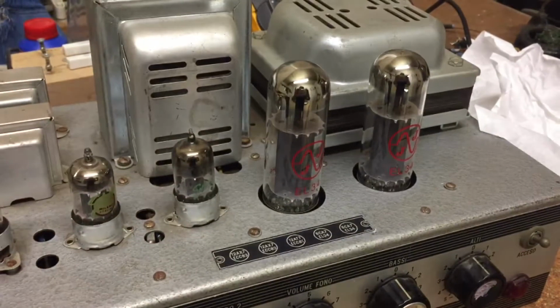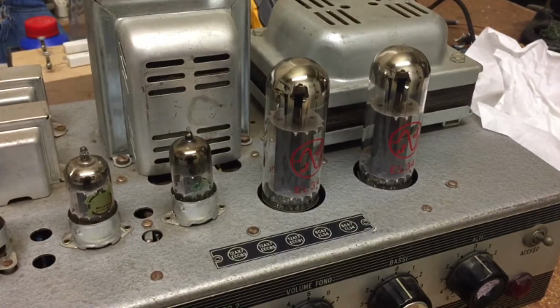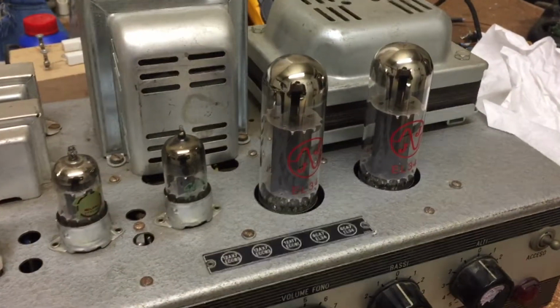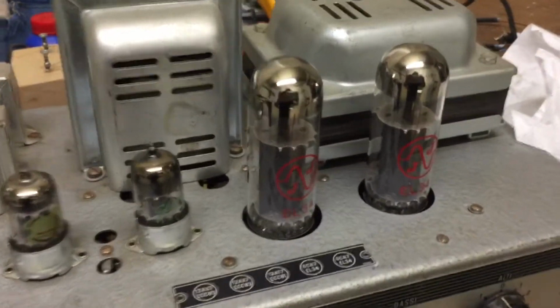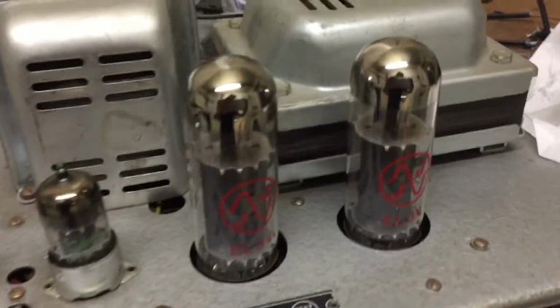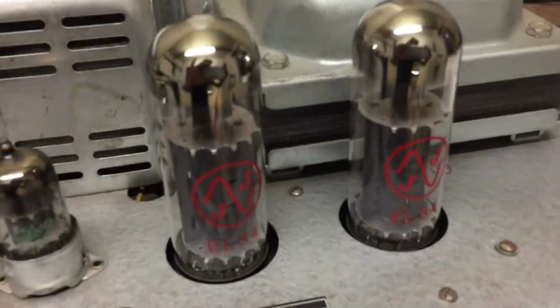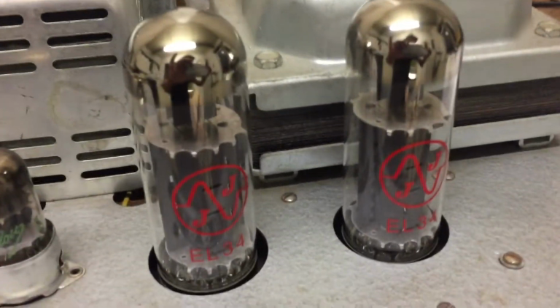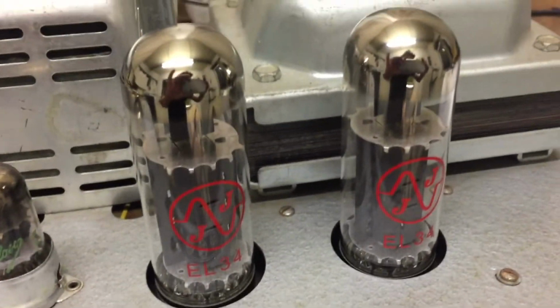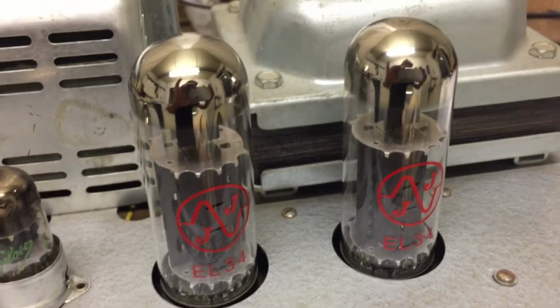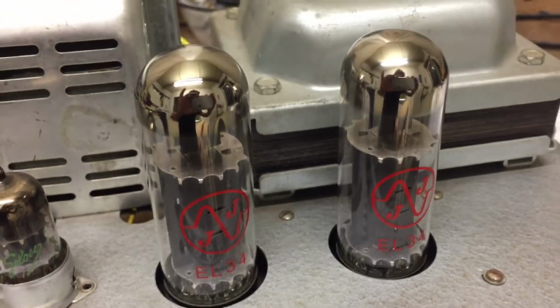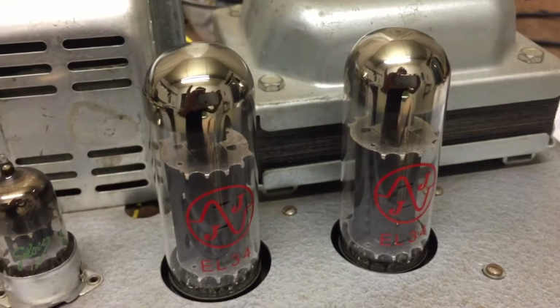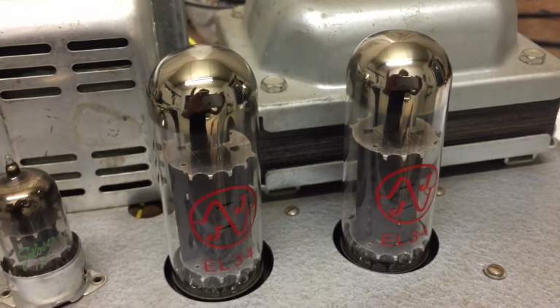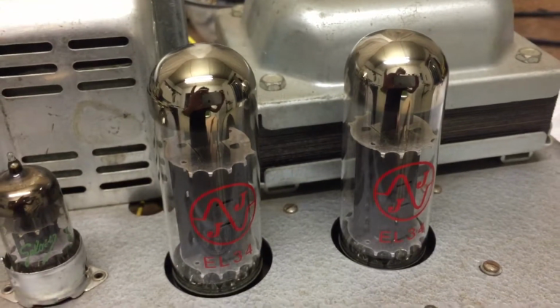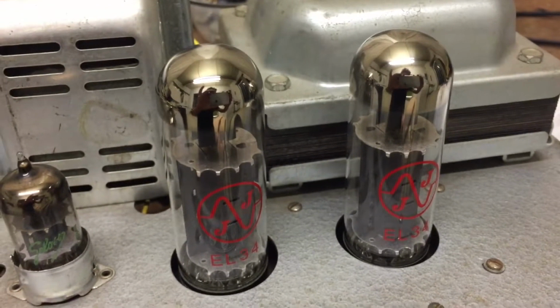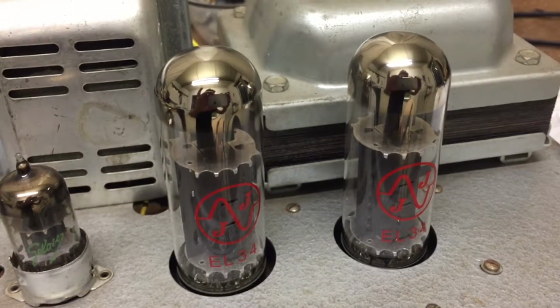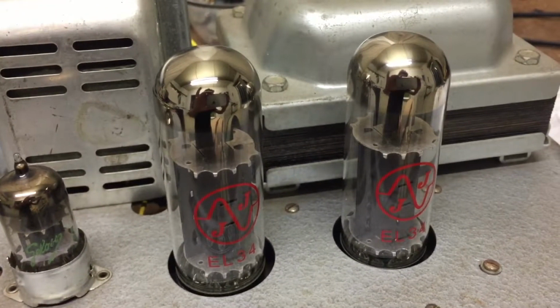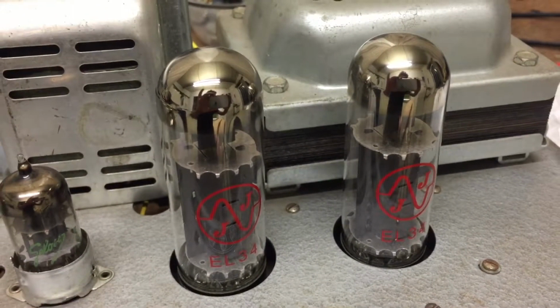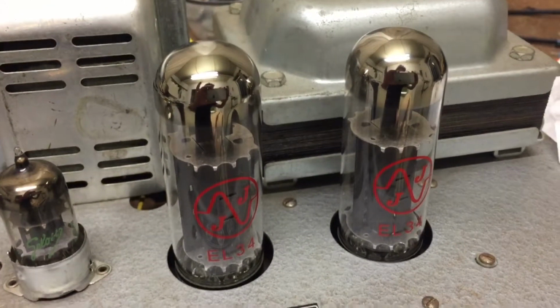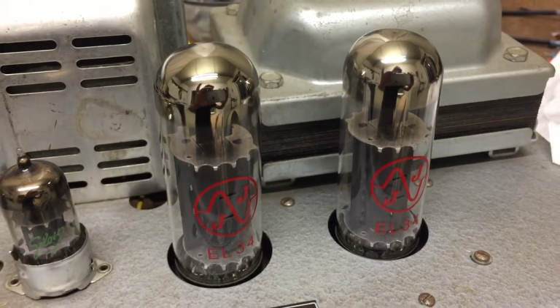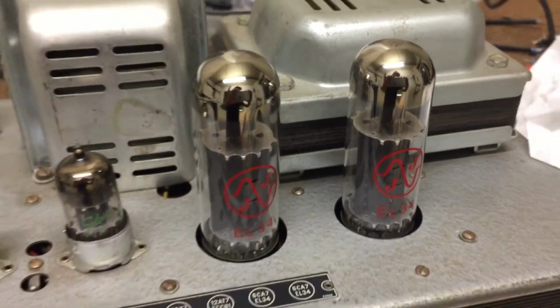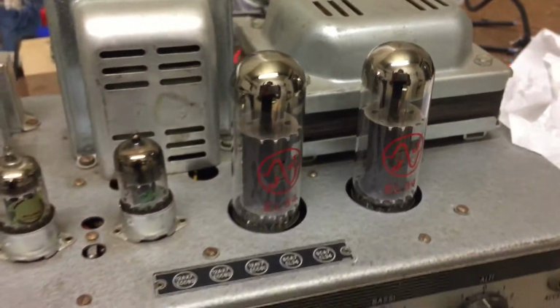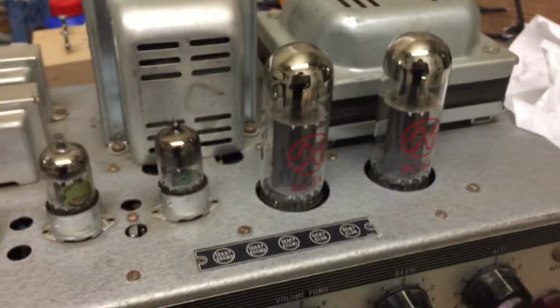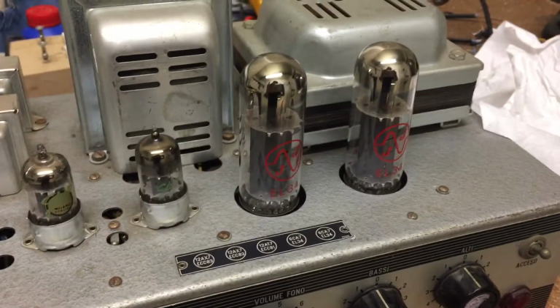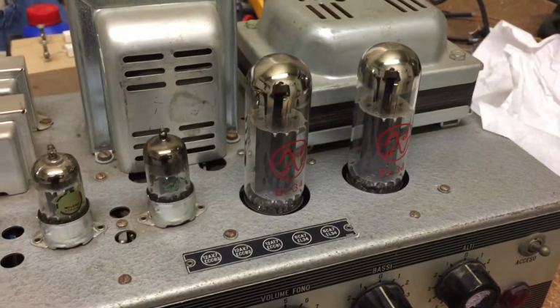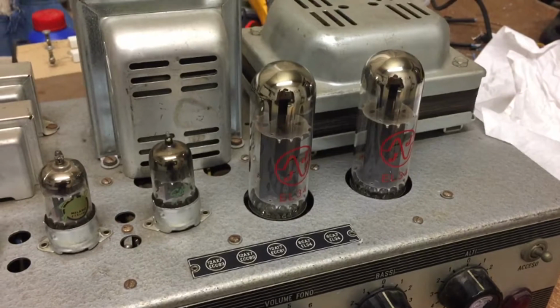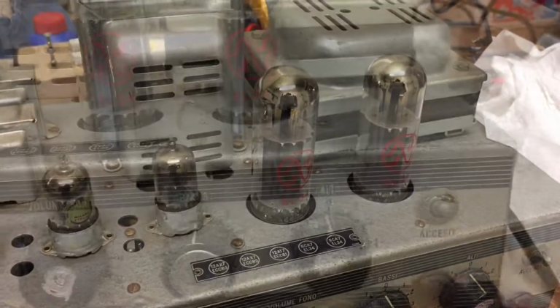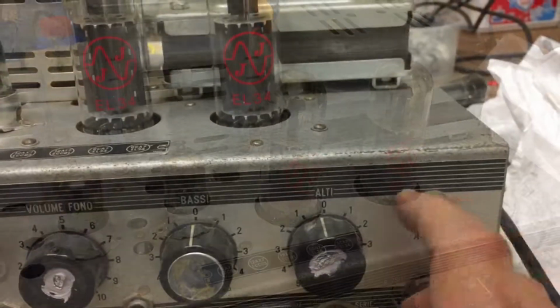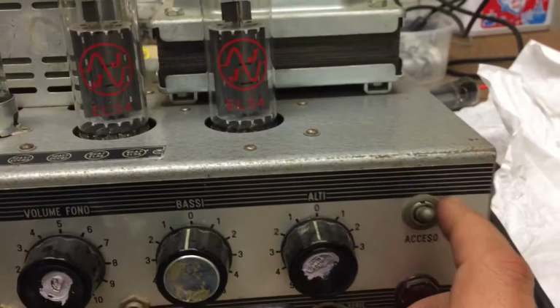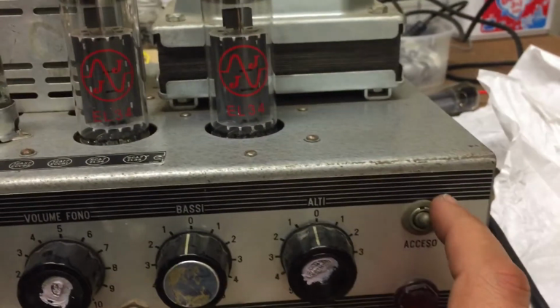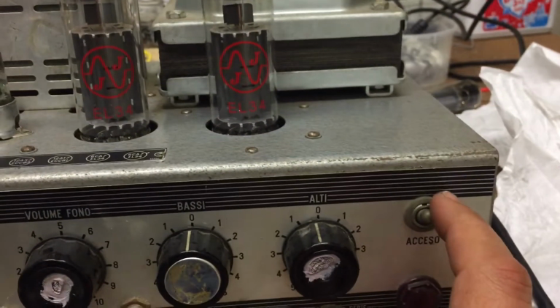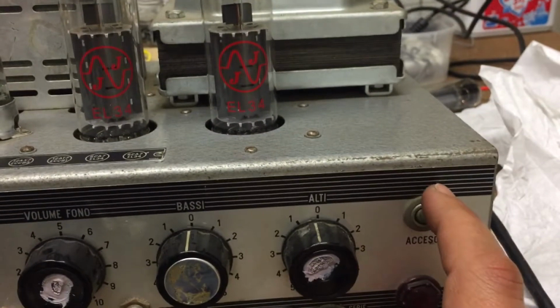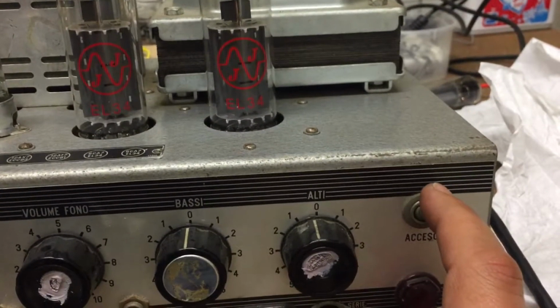The brand new JJ power tubes are in. Let's hope they don't burn out from the first fire up. Let's do it.